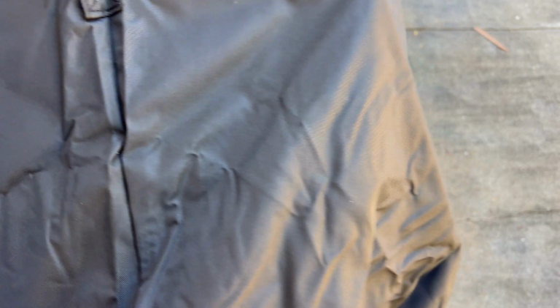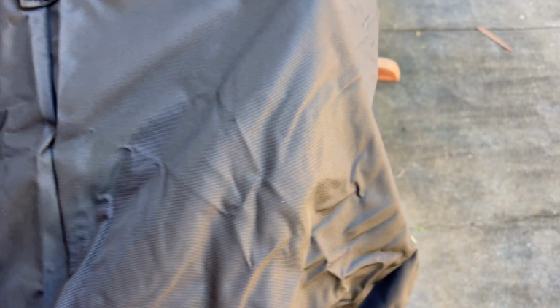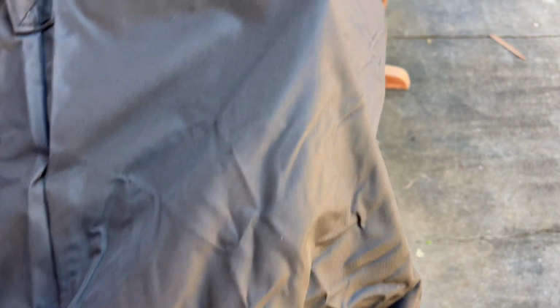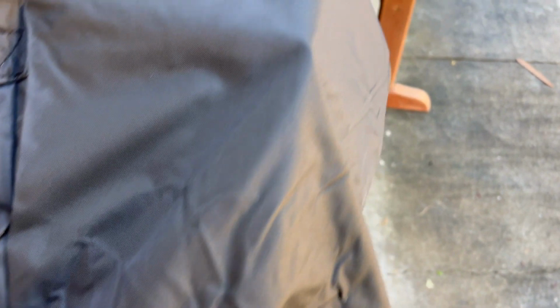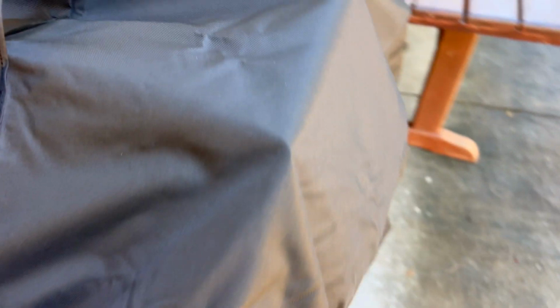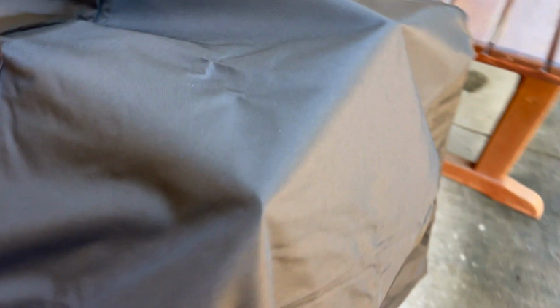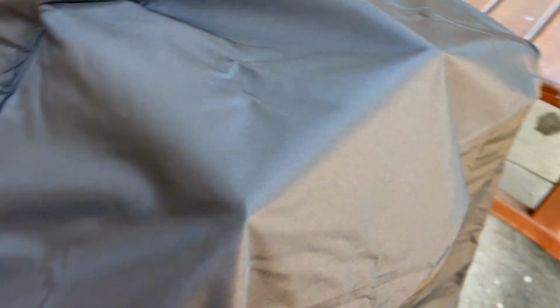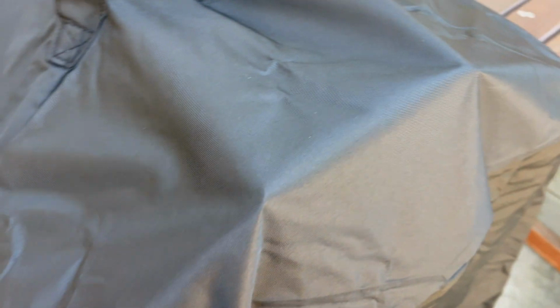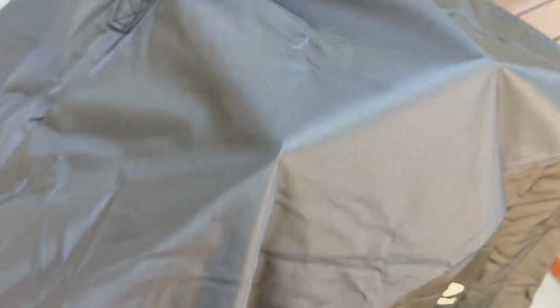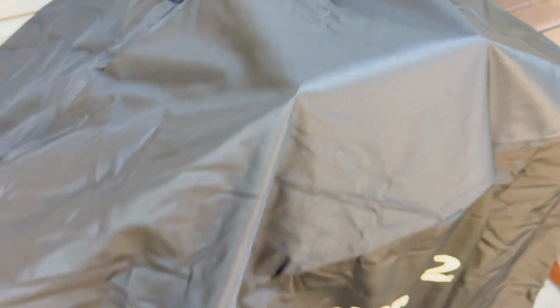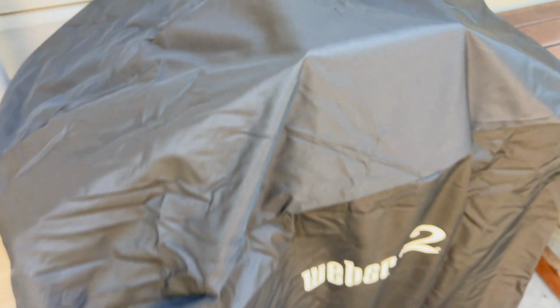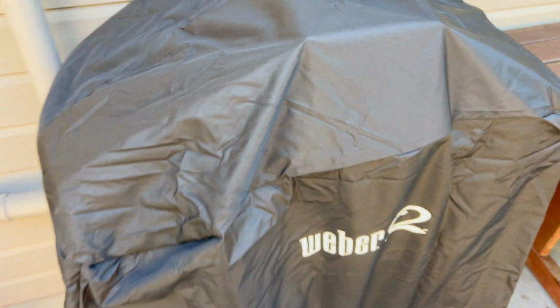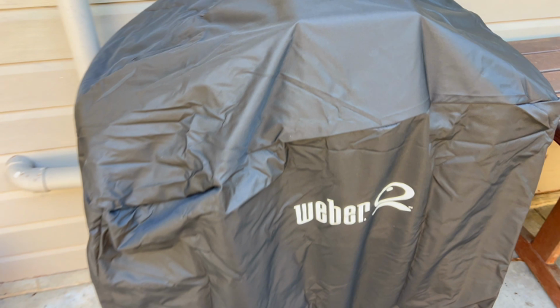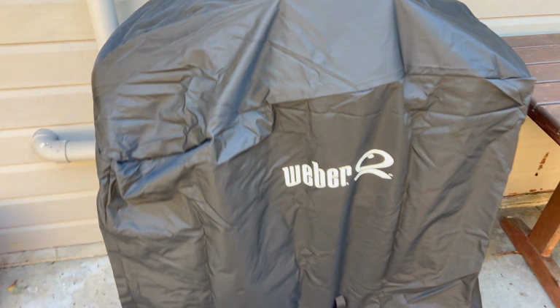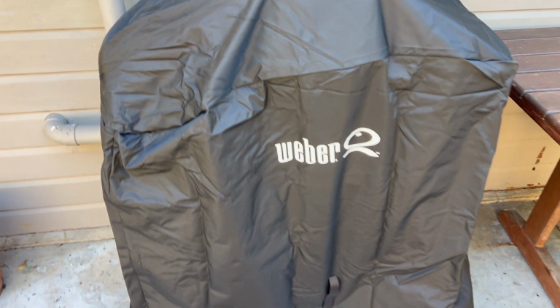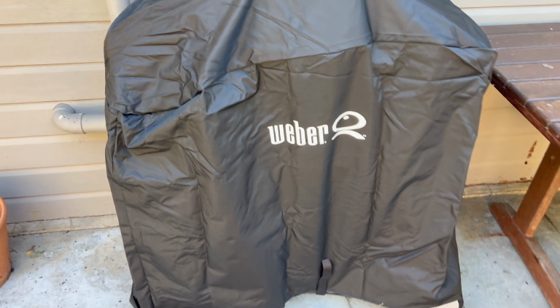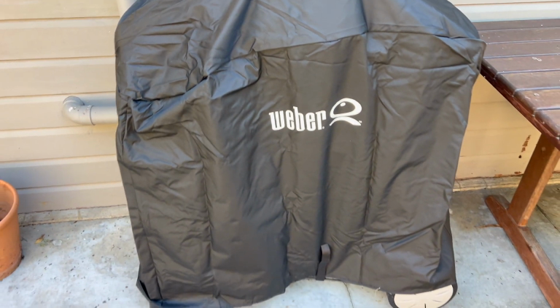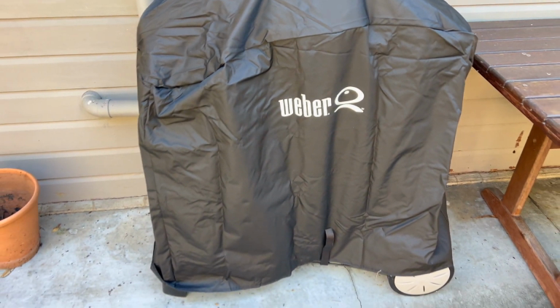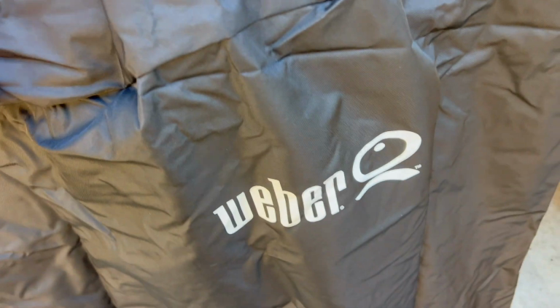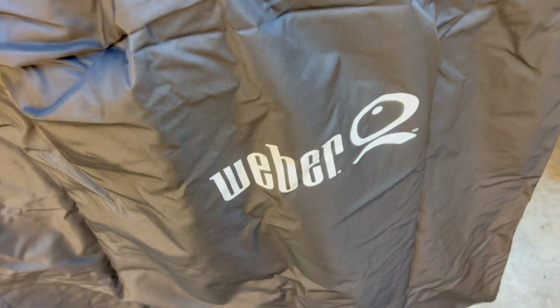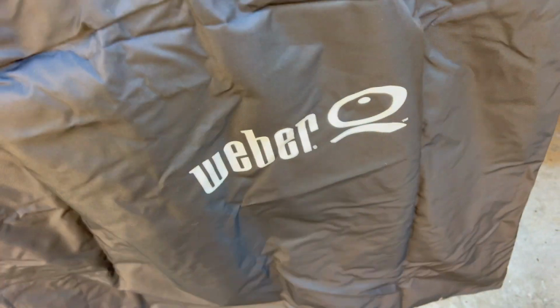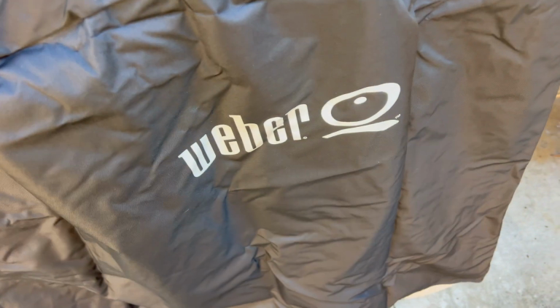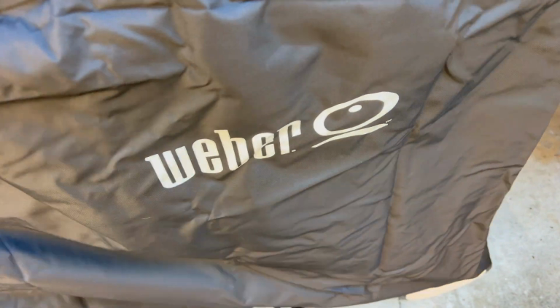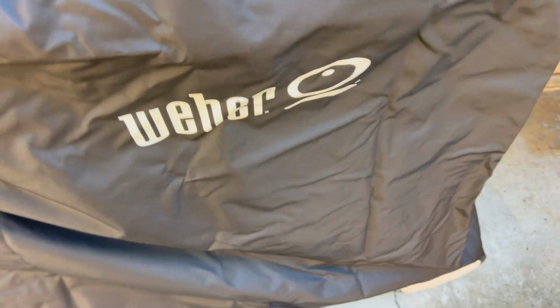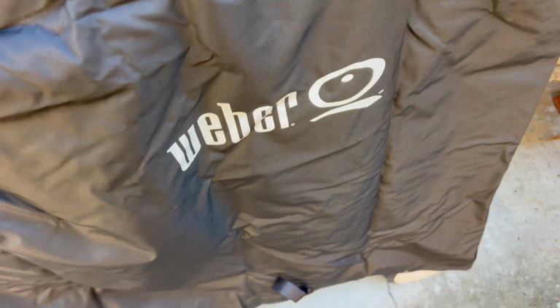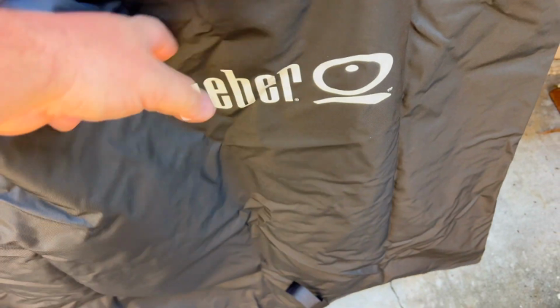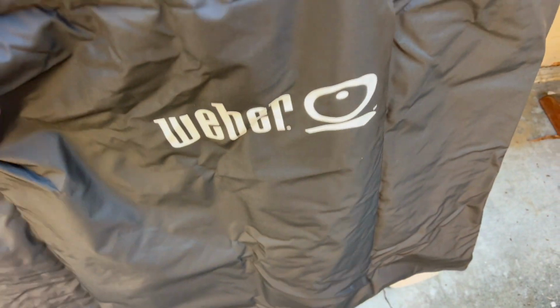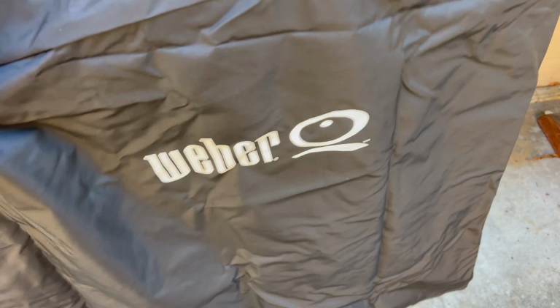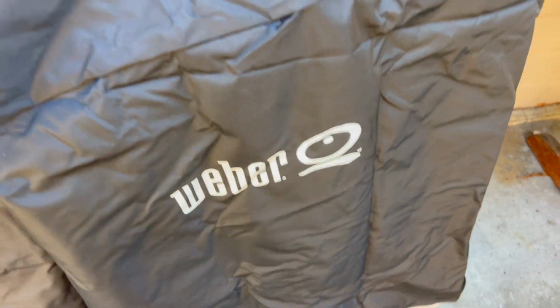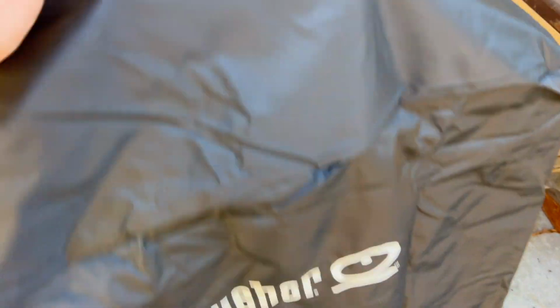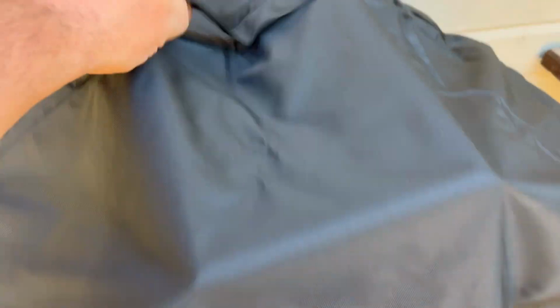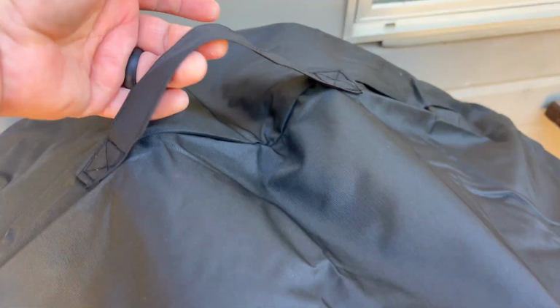Popping this on is actually really easy, it just goes right over it. You can put the logo in the front so it says Weber, and it's just a bit wrinkly right out of the box but it will get nicer over time.